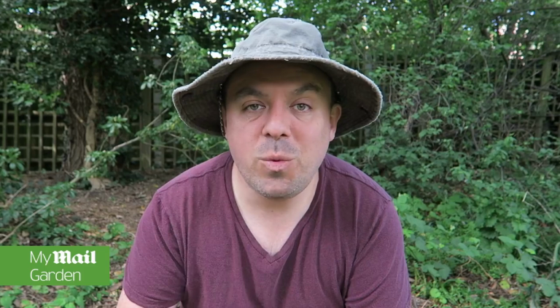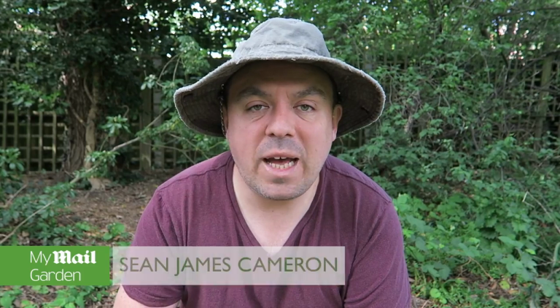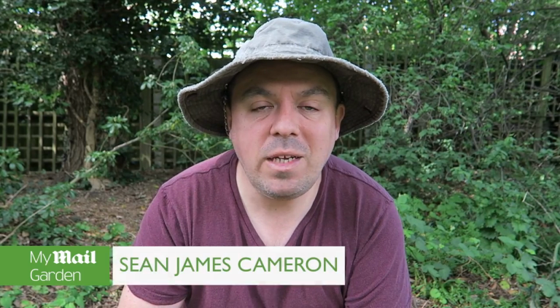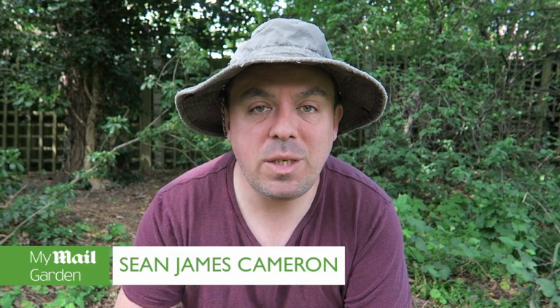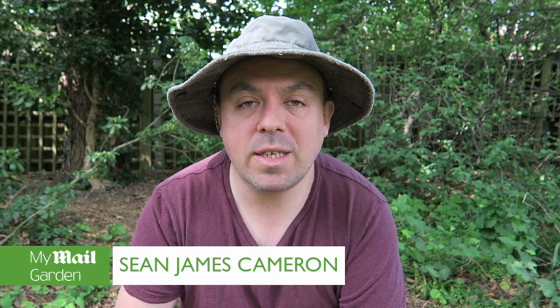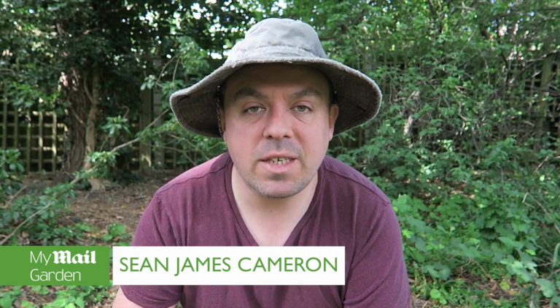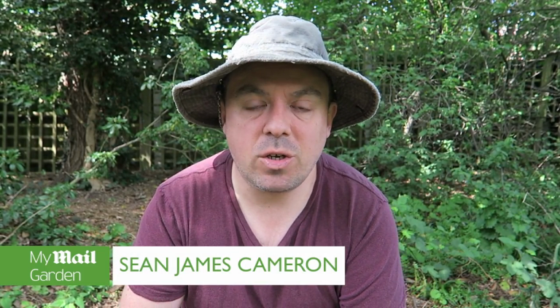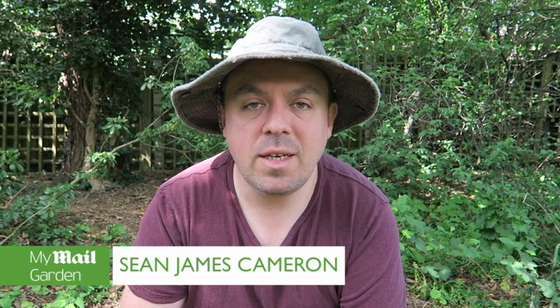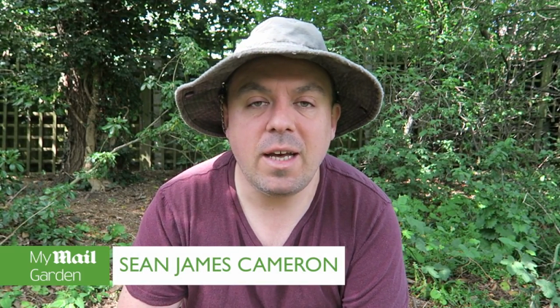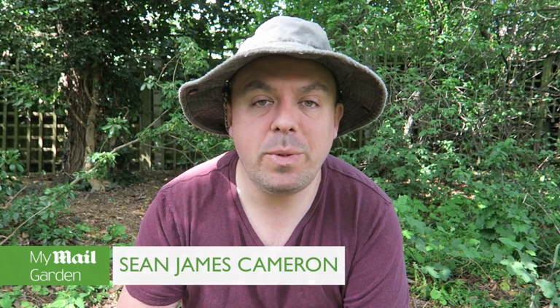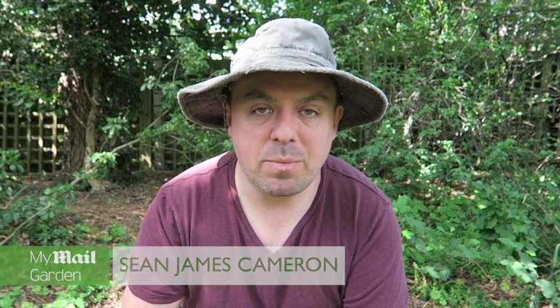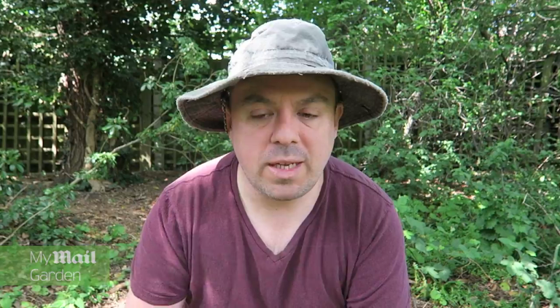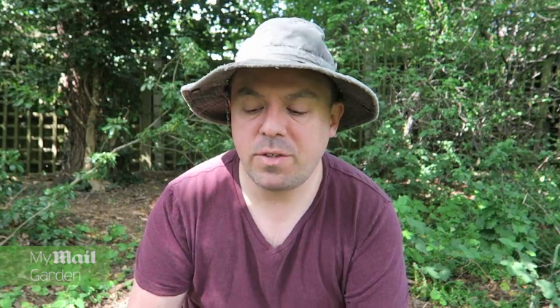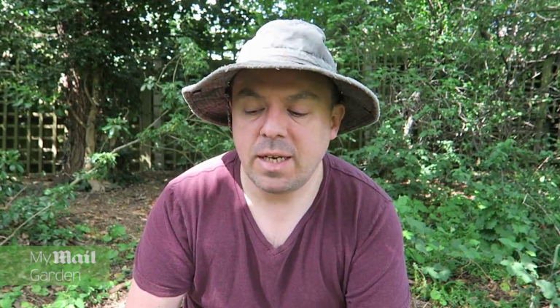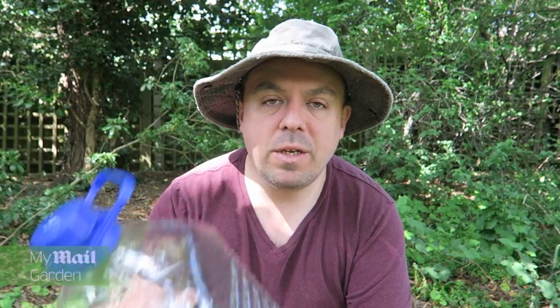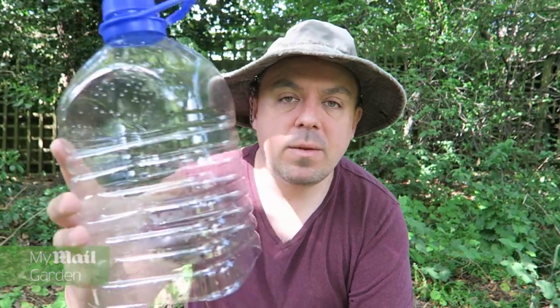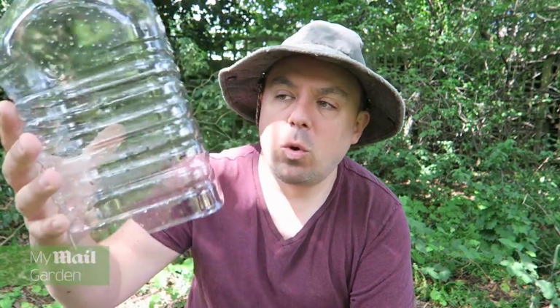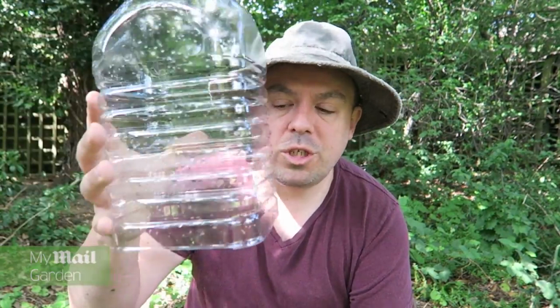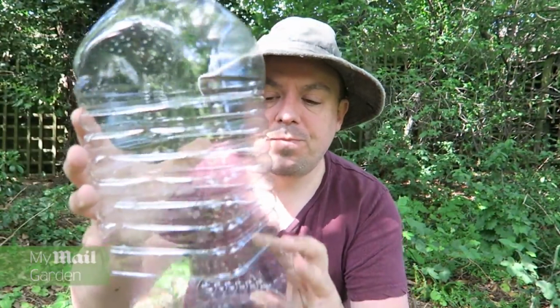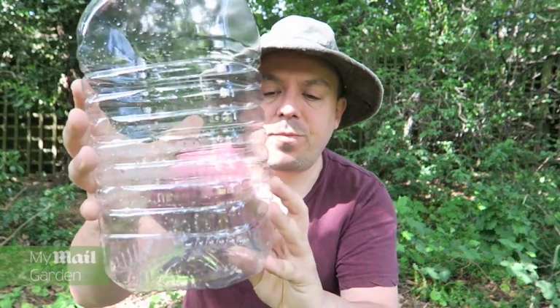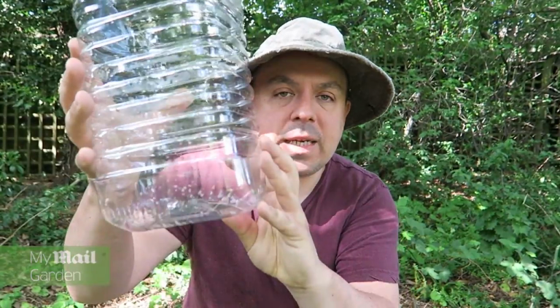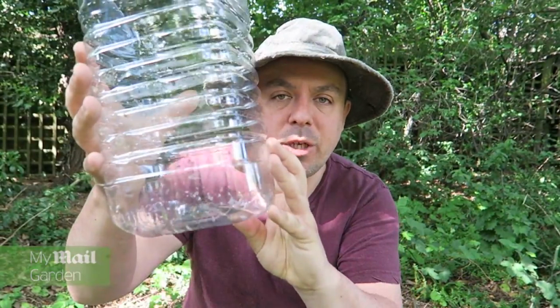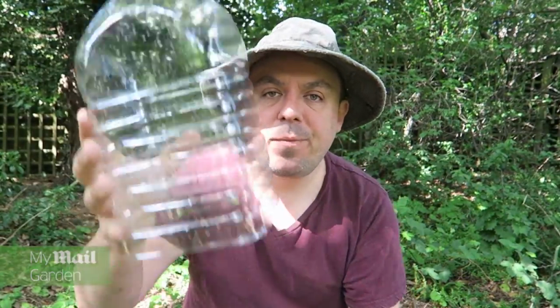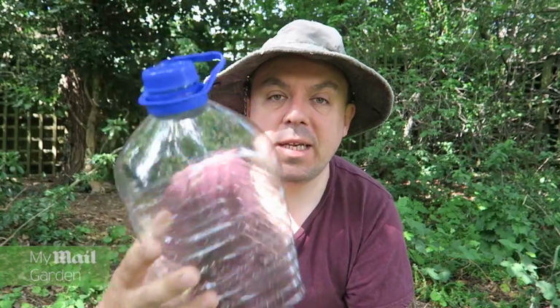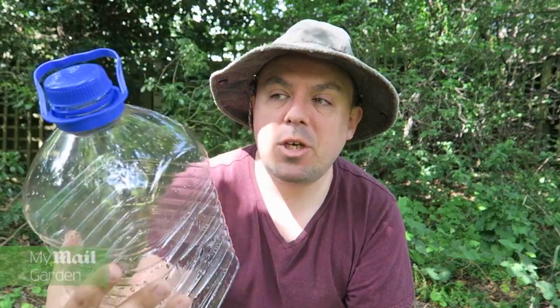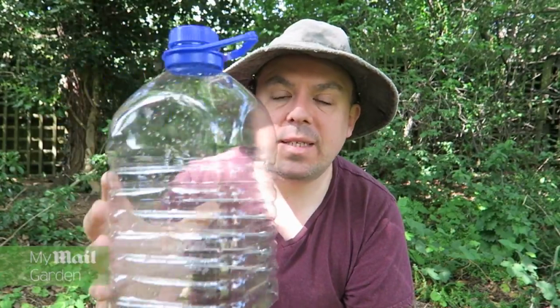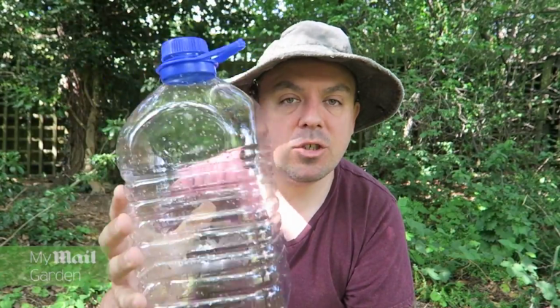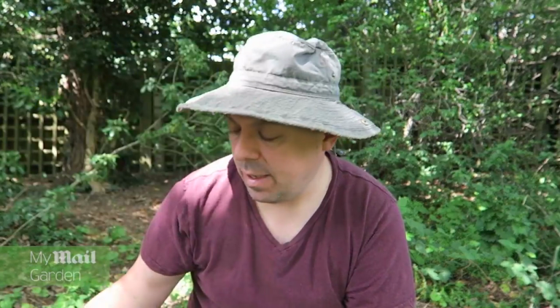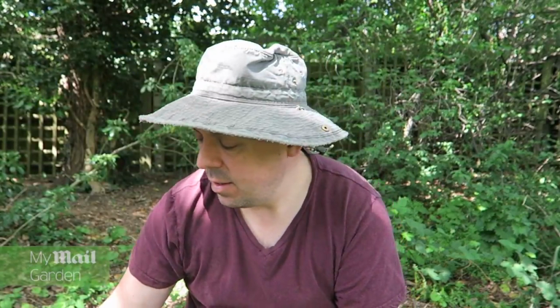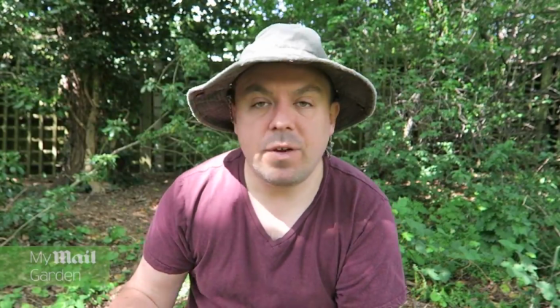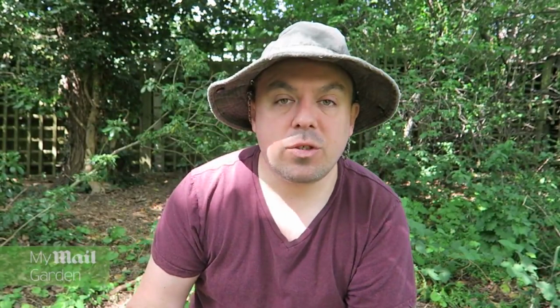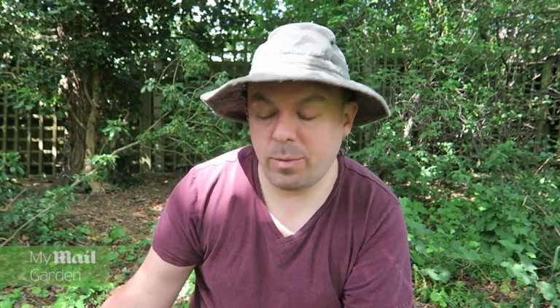If you want an organic way, a cheap way to get rid of slugs in your garden, then I use beer traps. And all that involves is getting one of these water jars, cutting the bottom off, and then keep the top as a cloche on my vegetables or flowers.